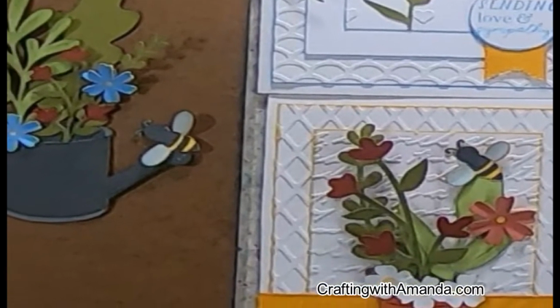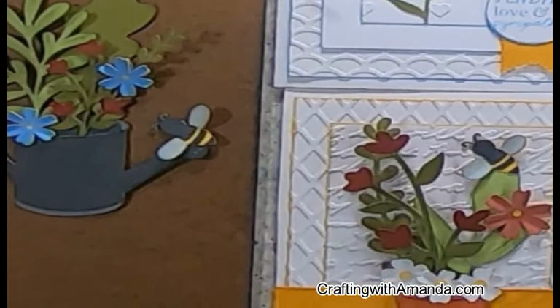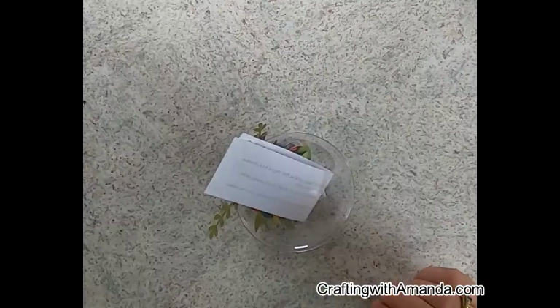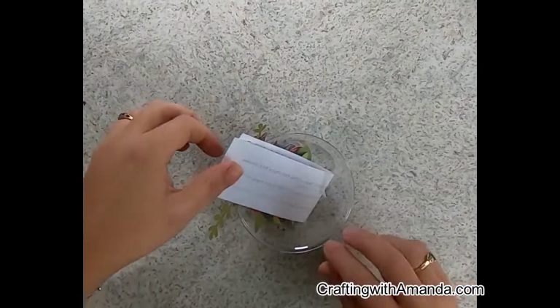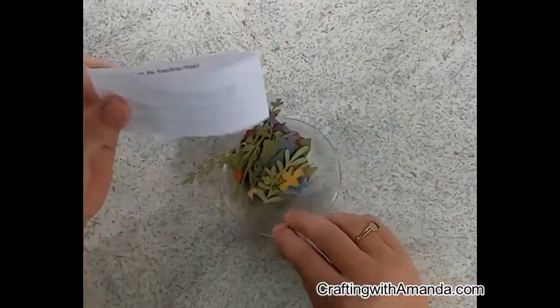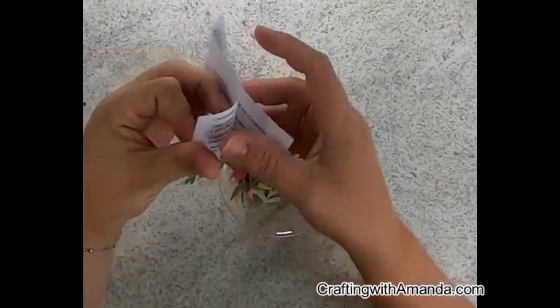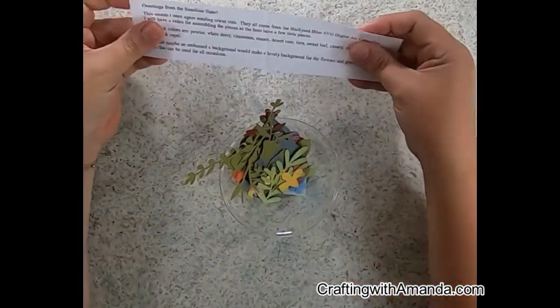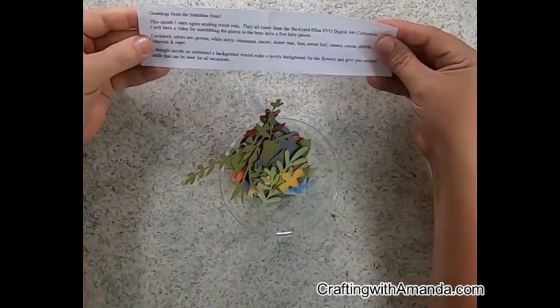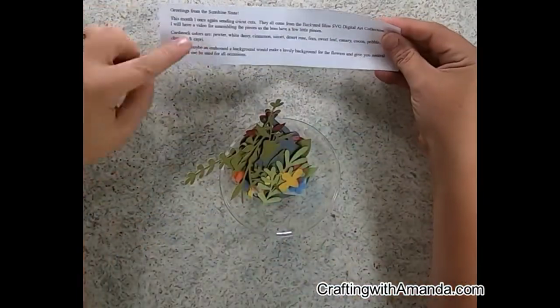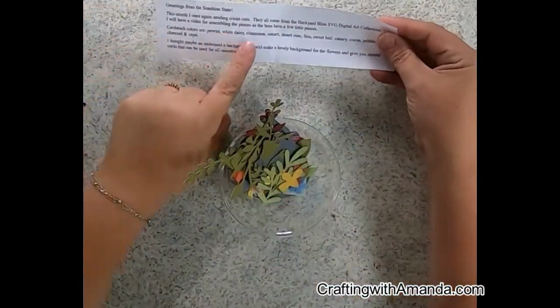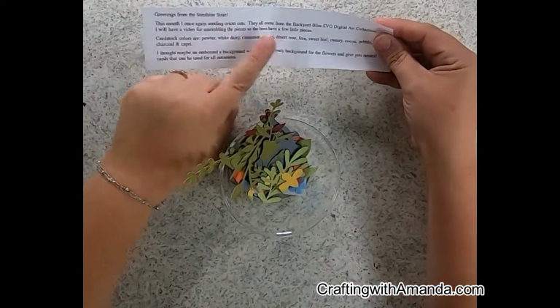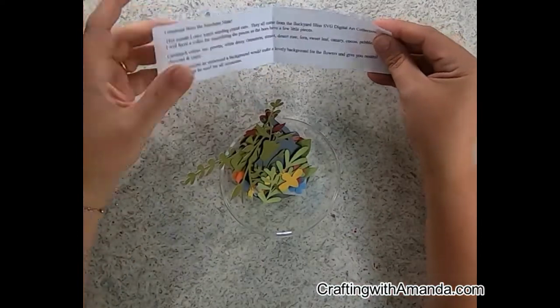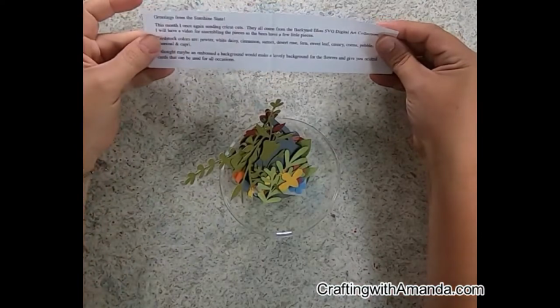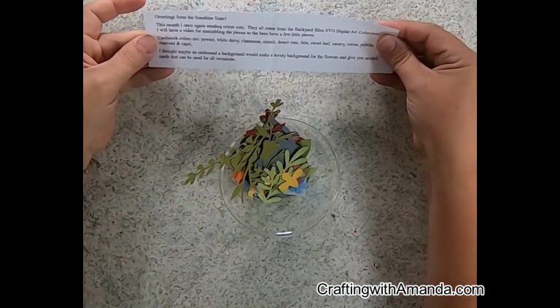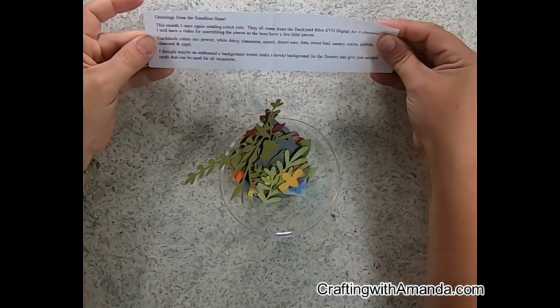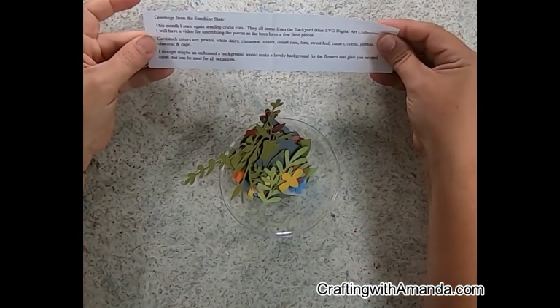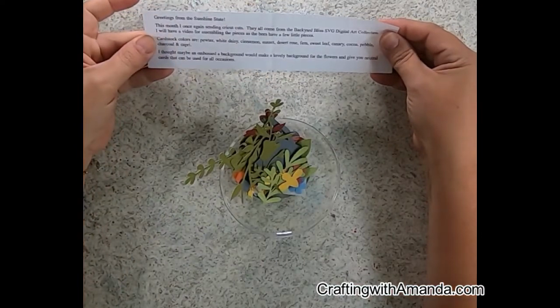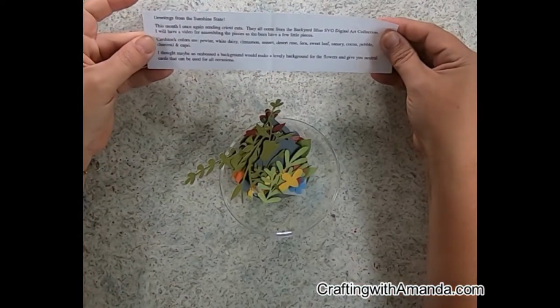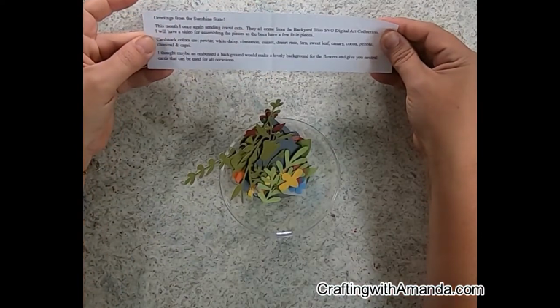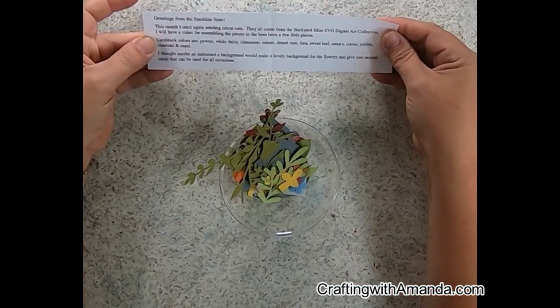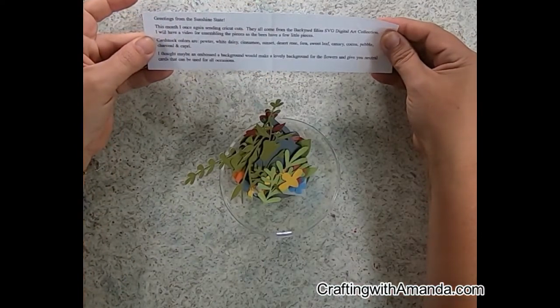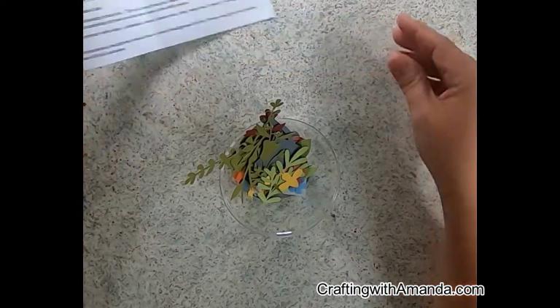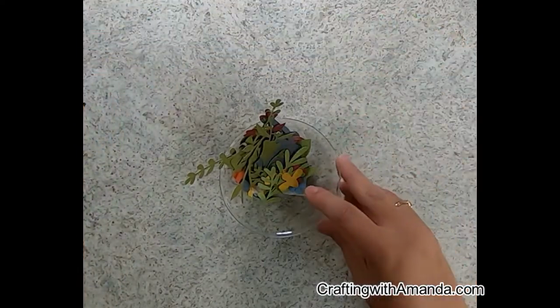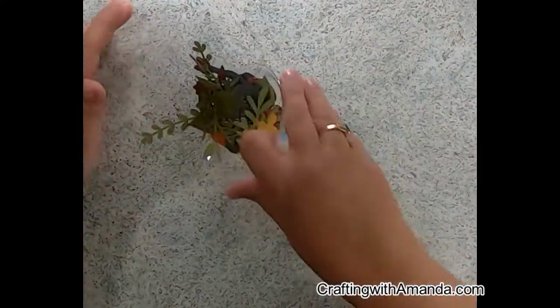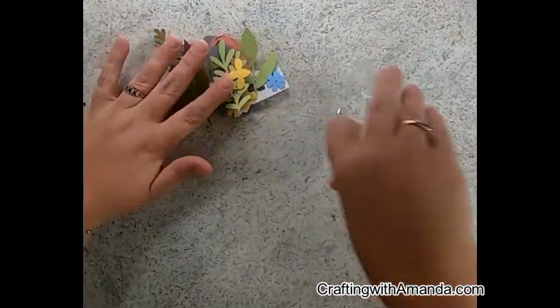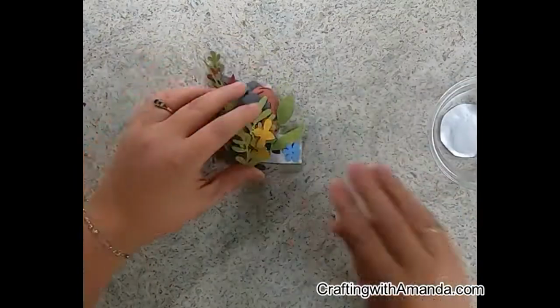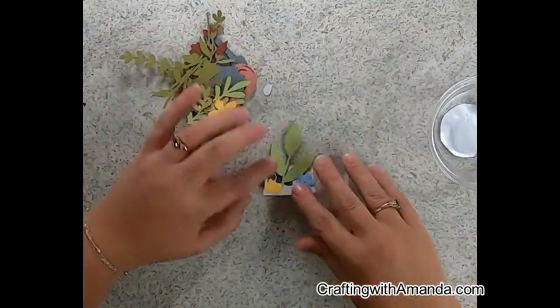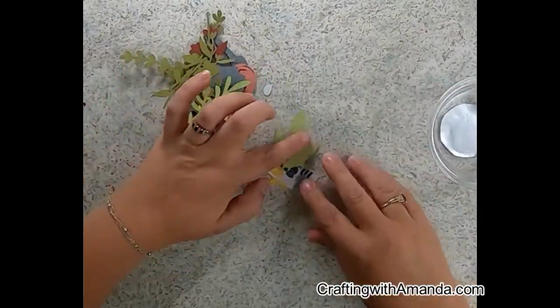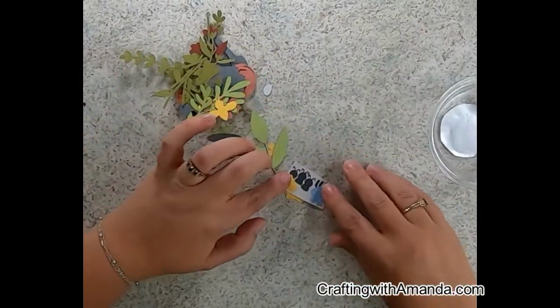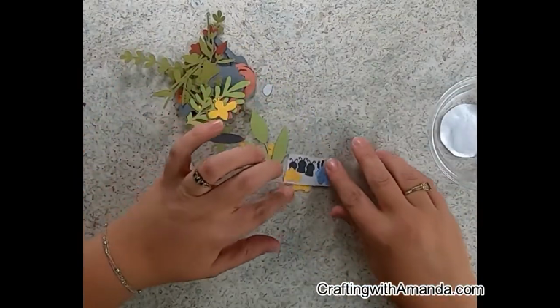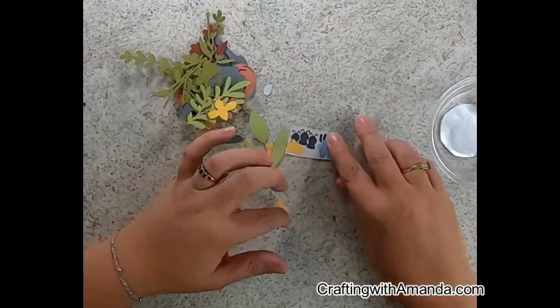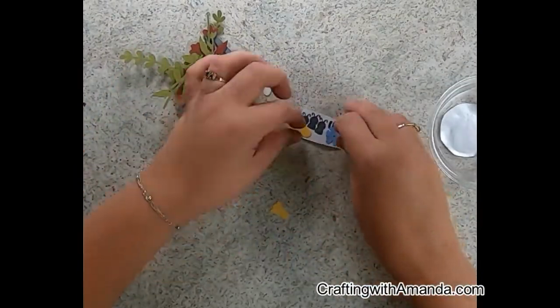These pieces are something that I send as a thank you to my VIP gals when they place an order, and I do different things but it's always typically card based.